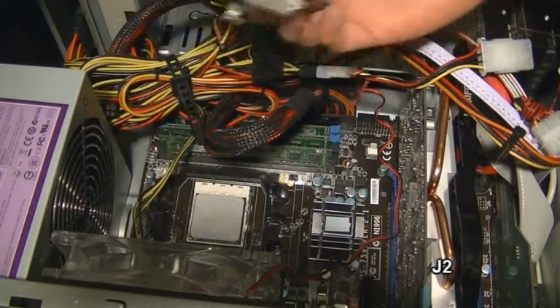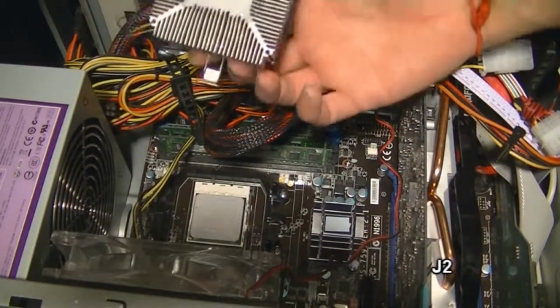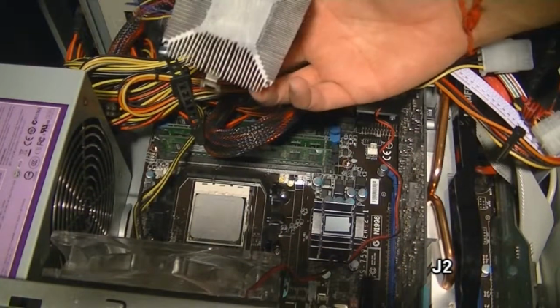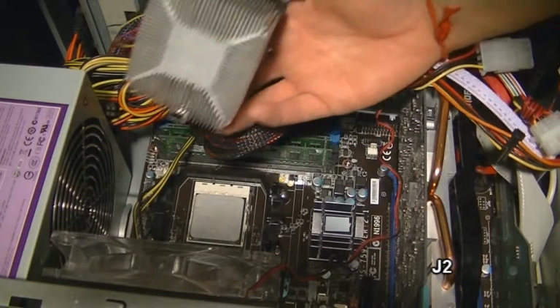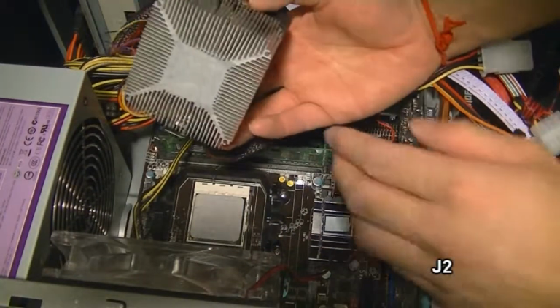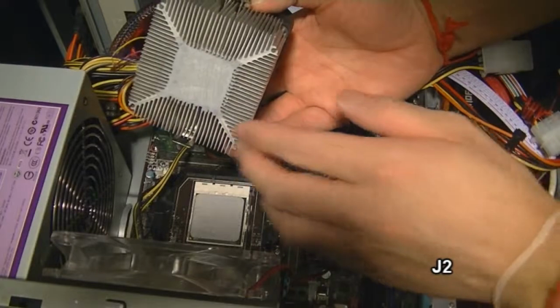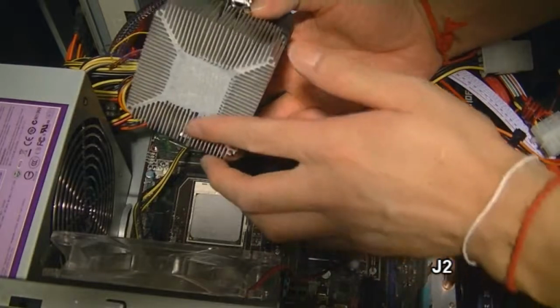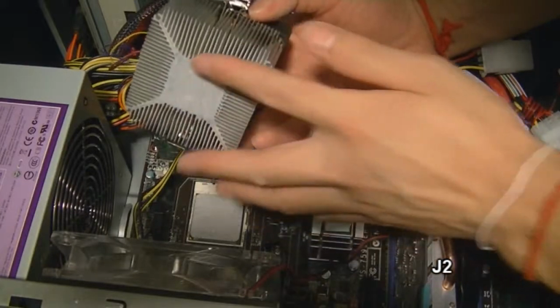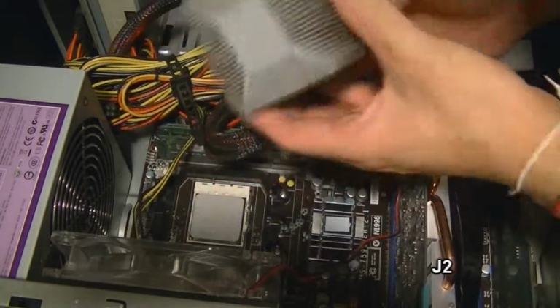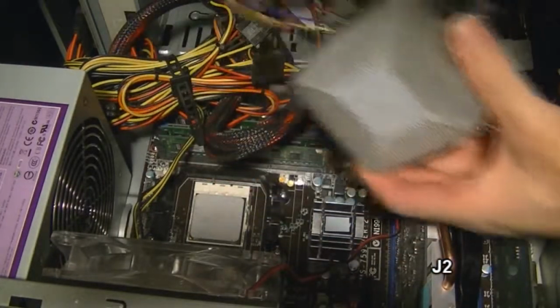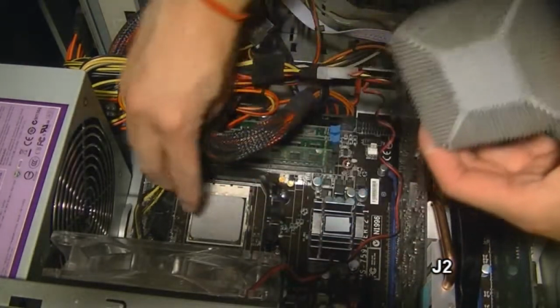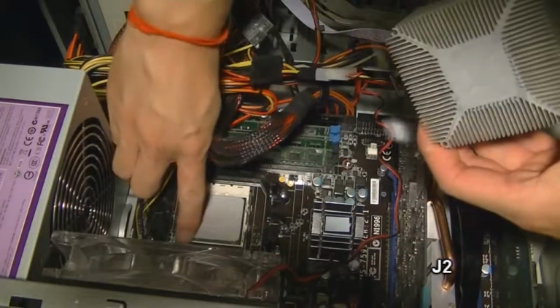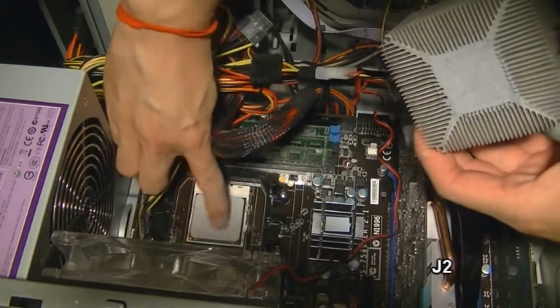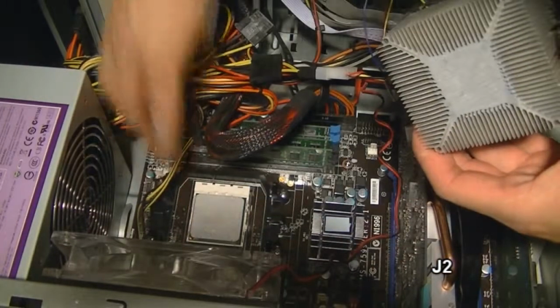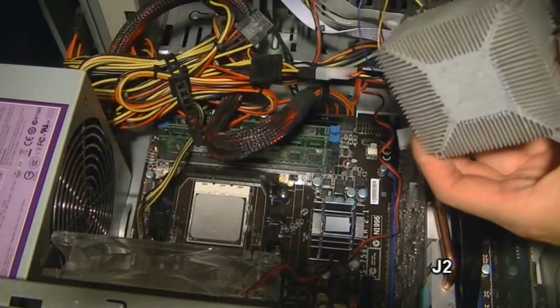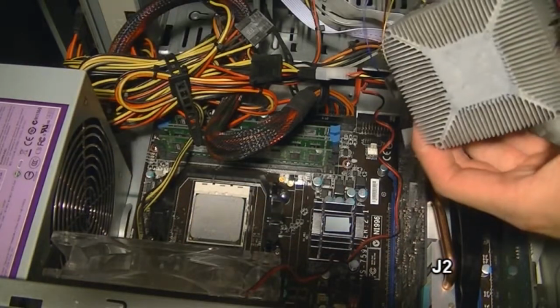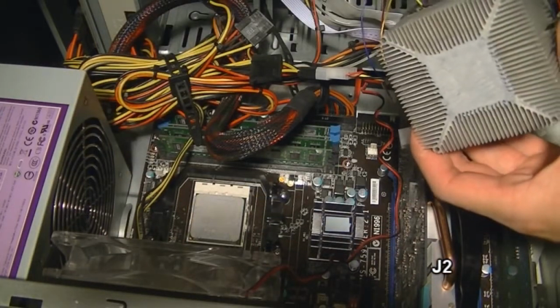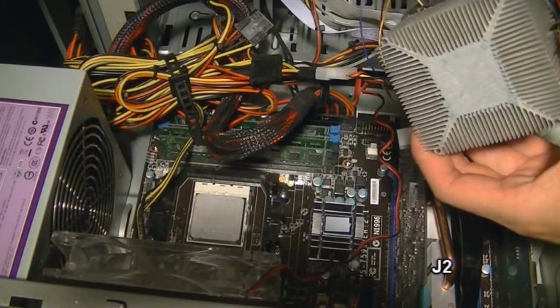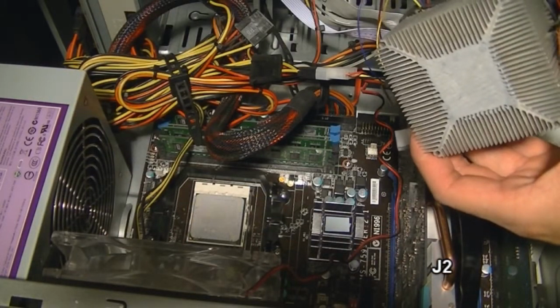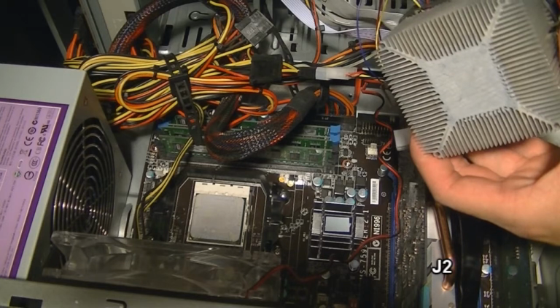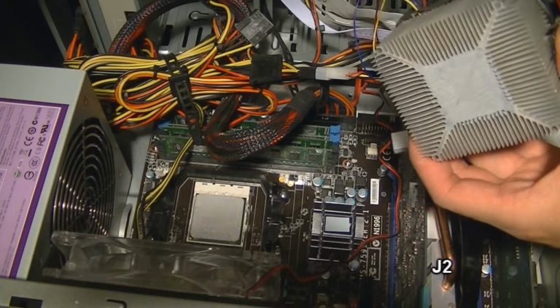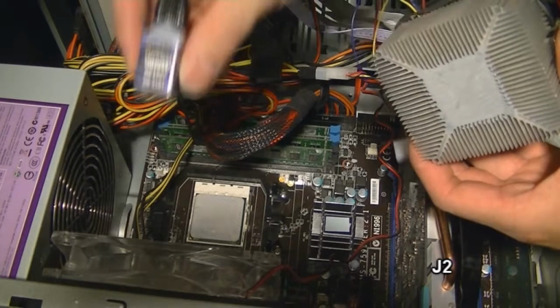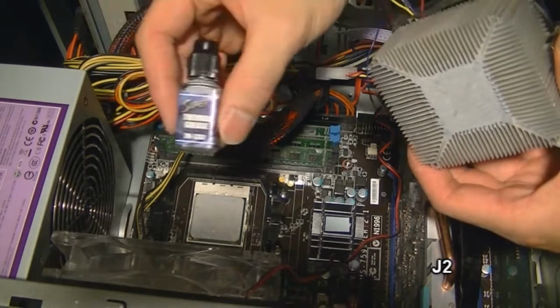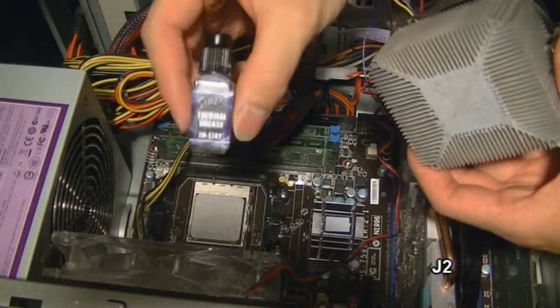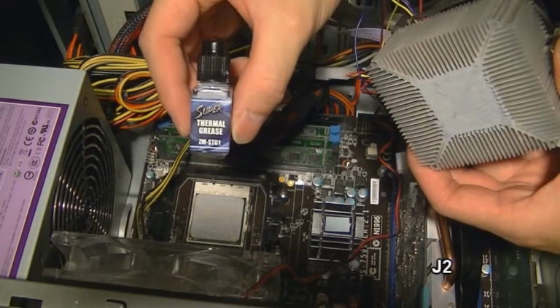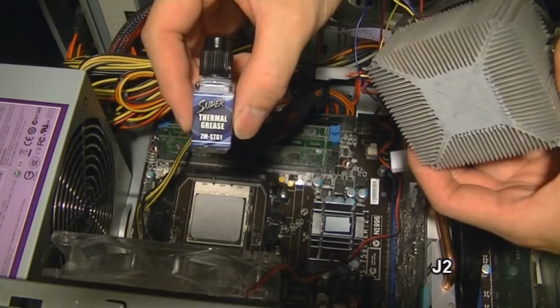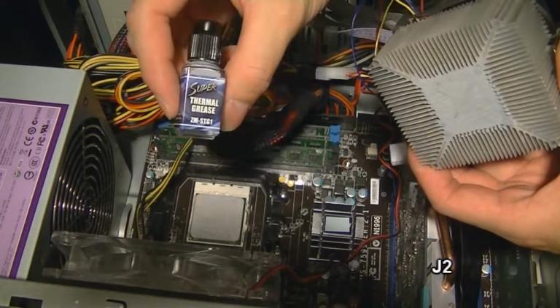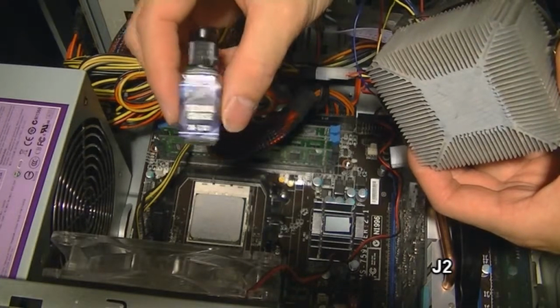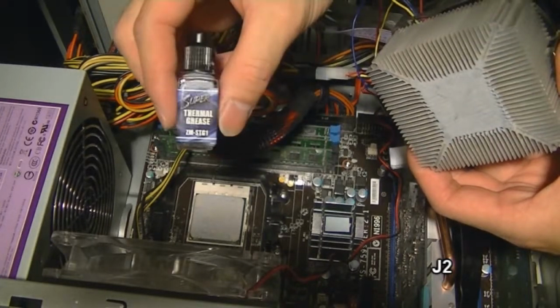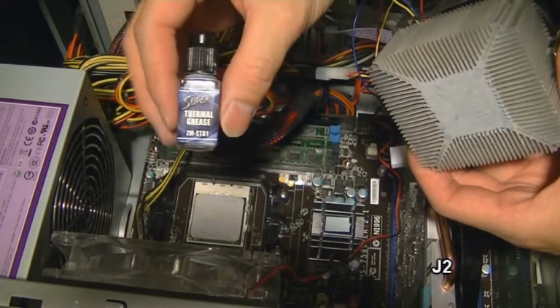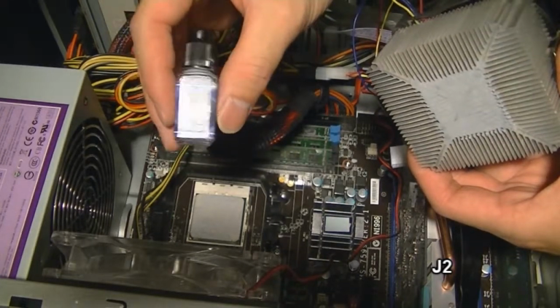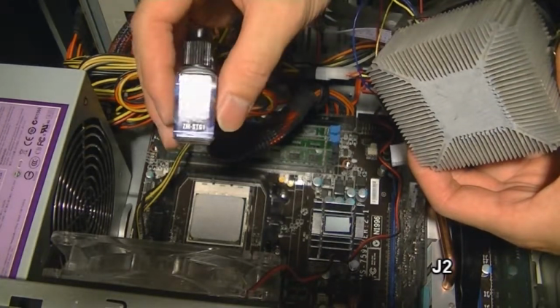What I'm going to do is clean this off and also clean this off, and then replace it with new thermal grease, which is actually this right here. You get one of these for like $250 at the store.